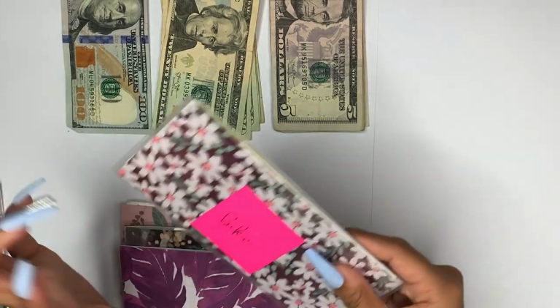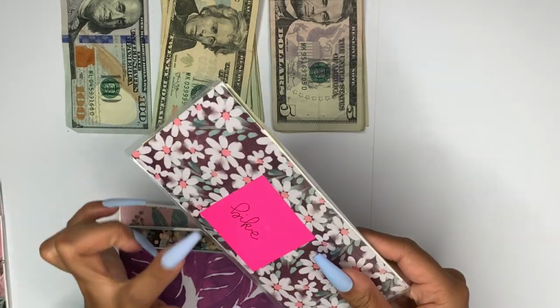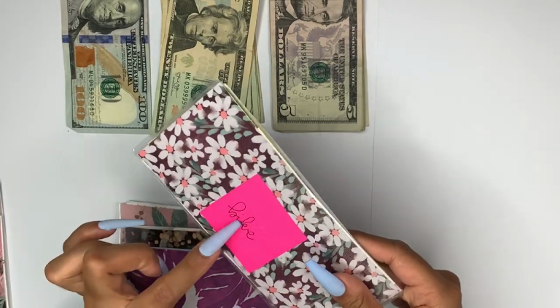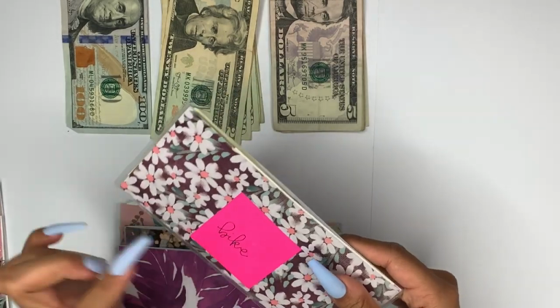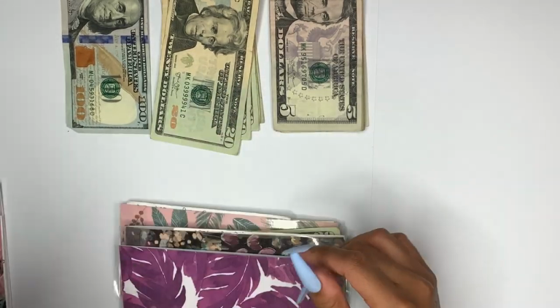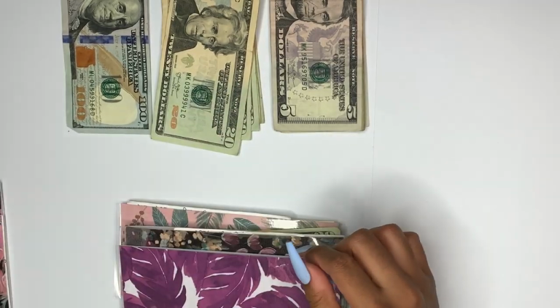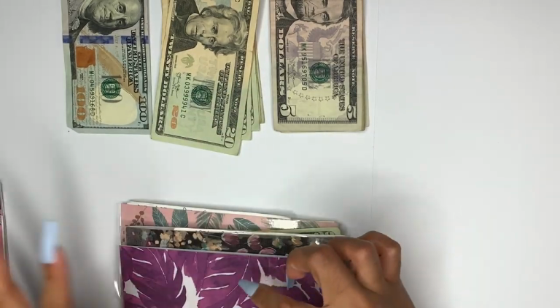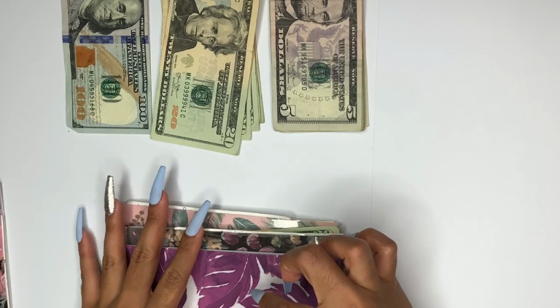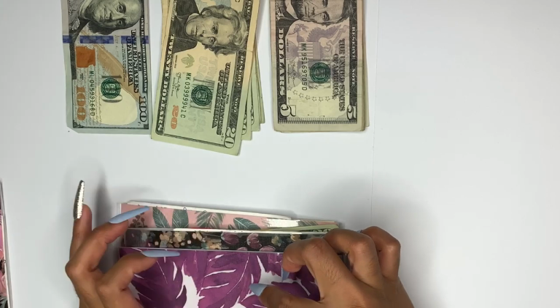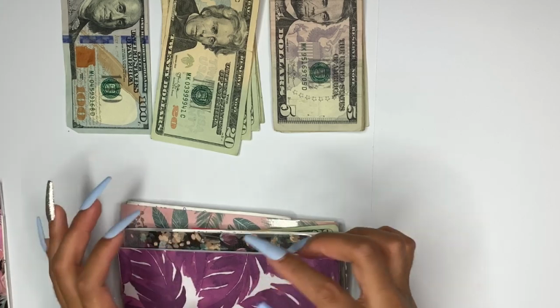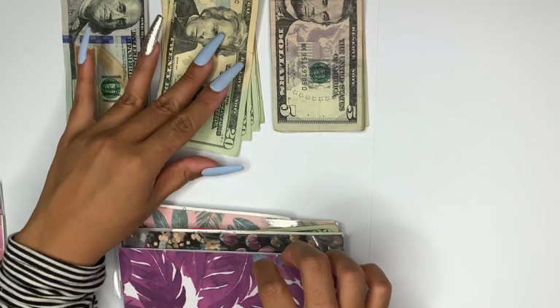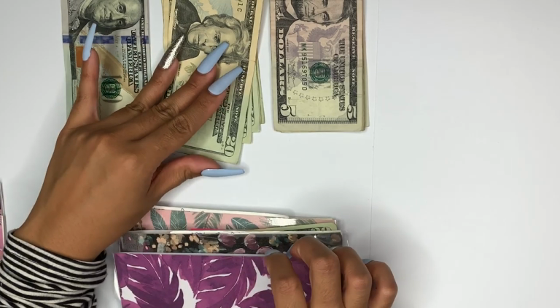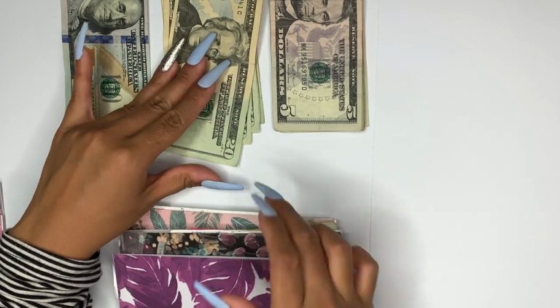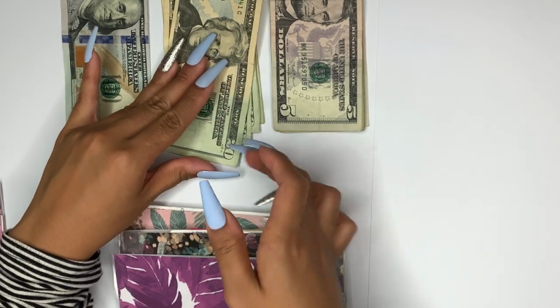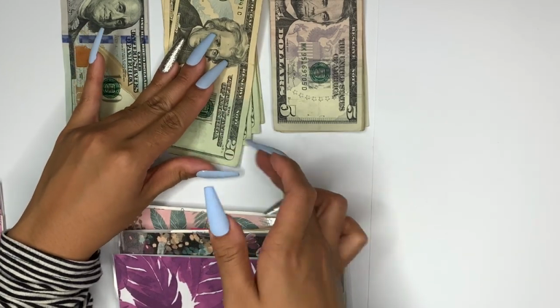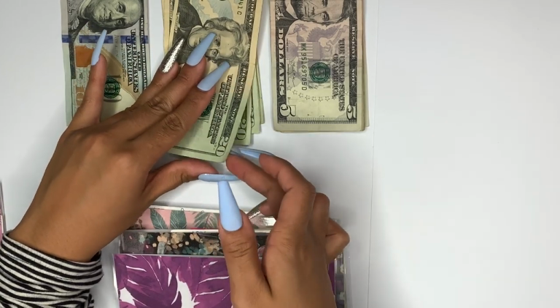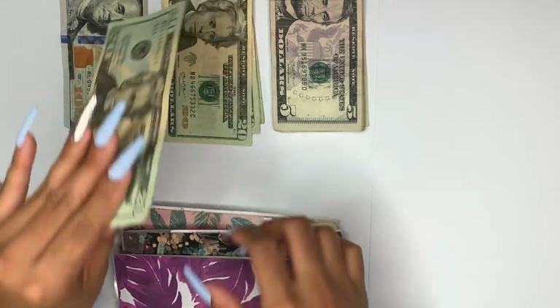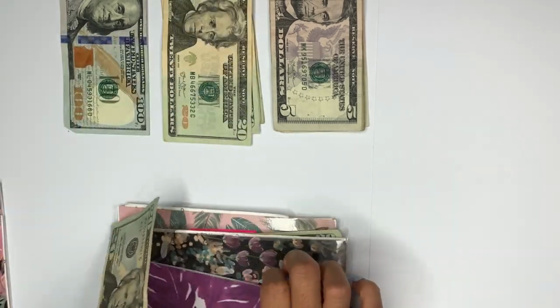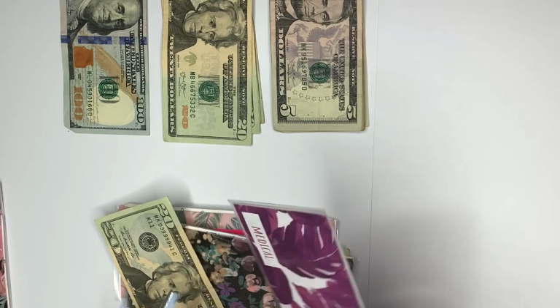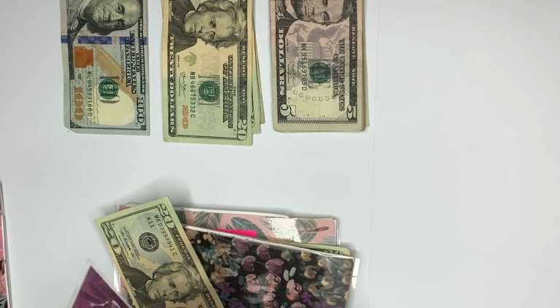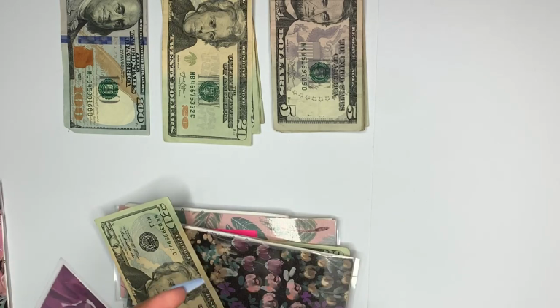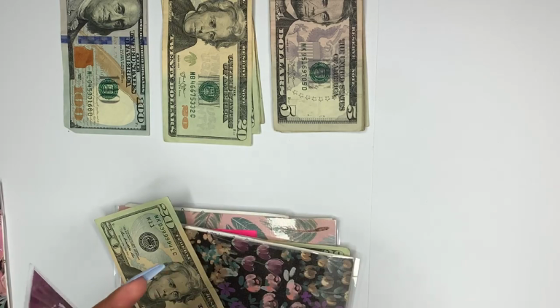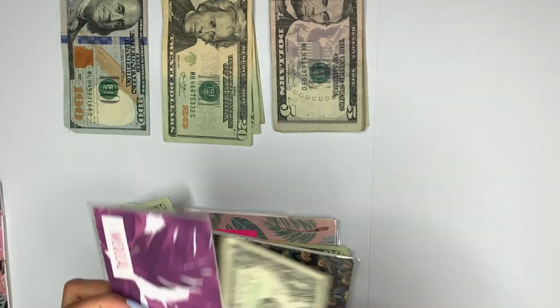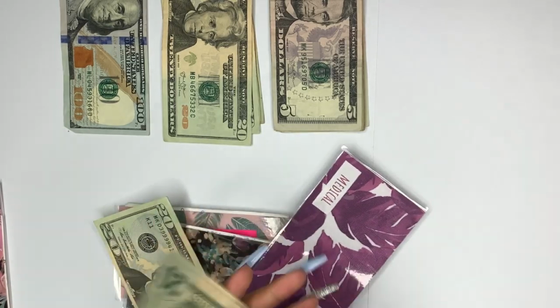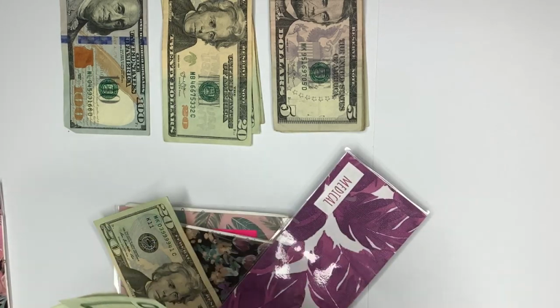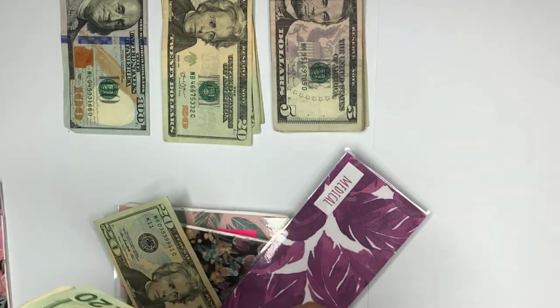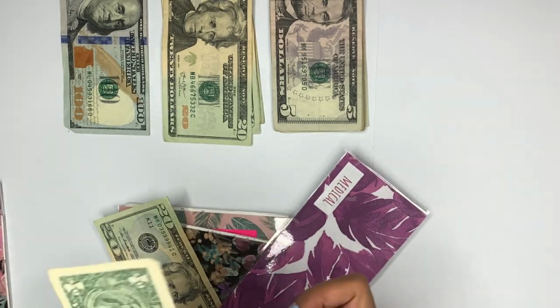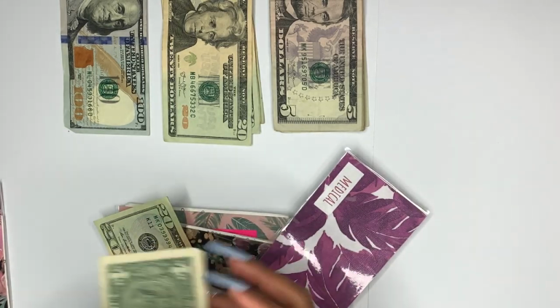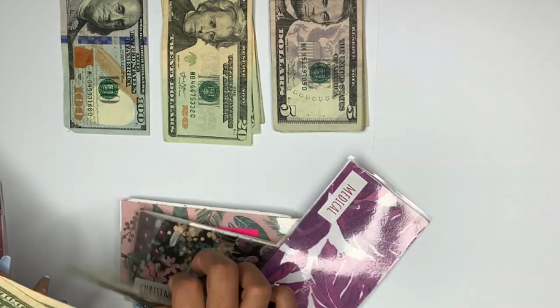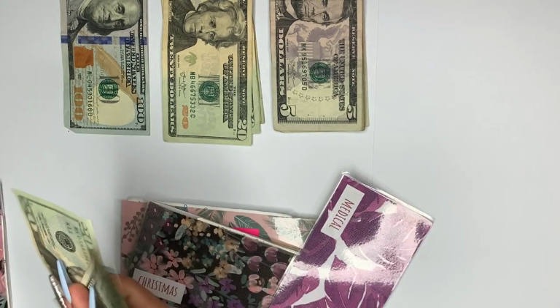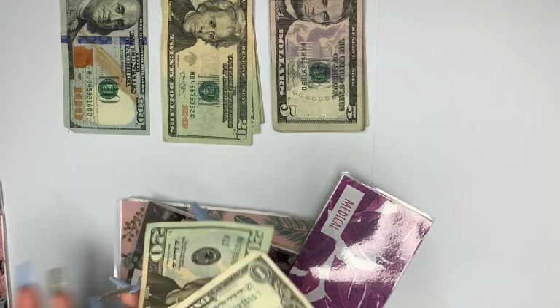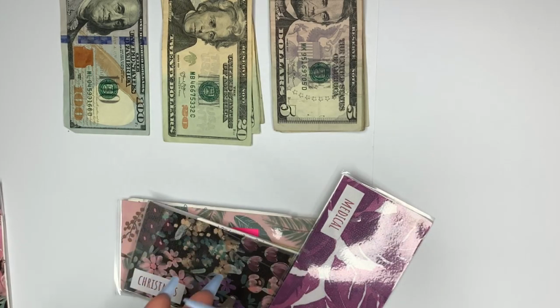Medical is getting $20. There is $41 in here already, so now there's $61.